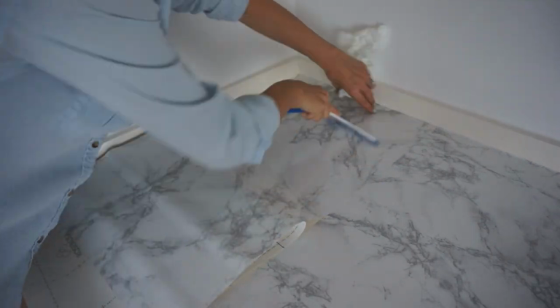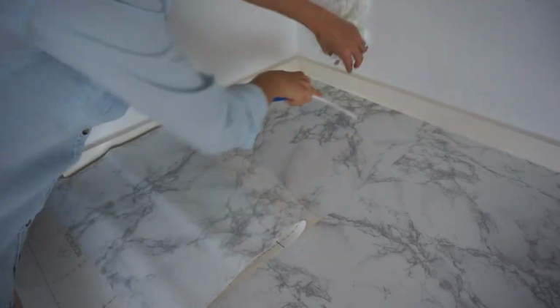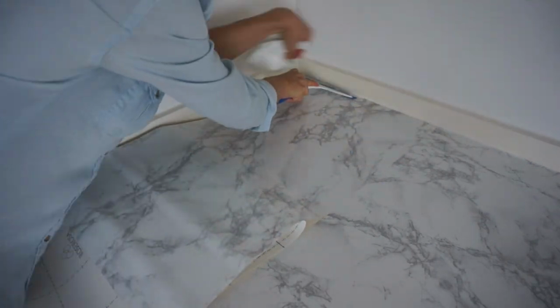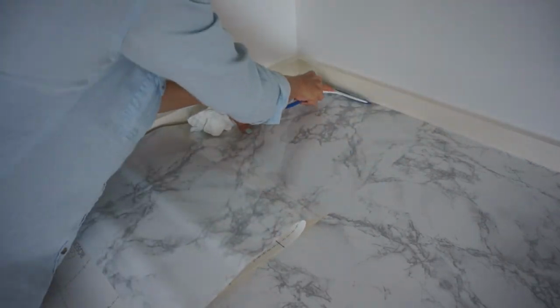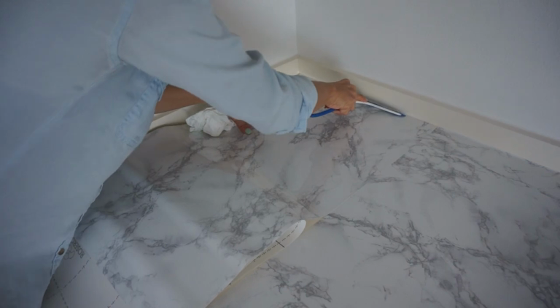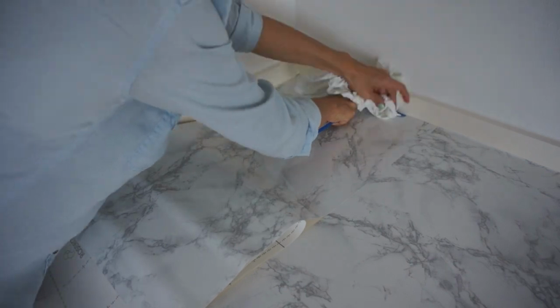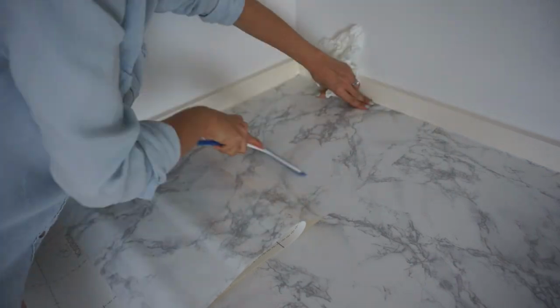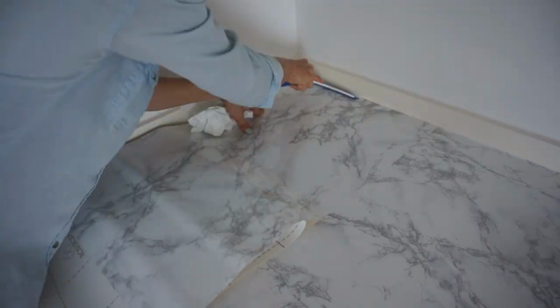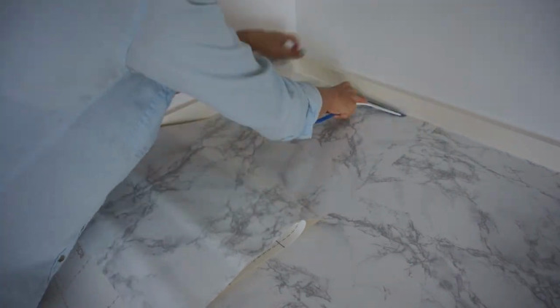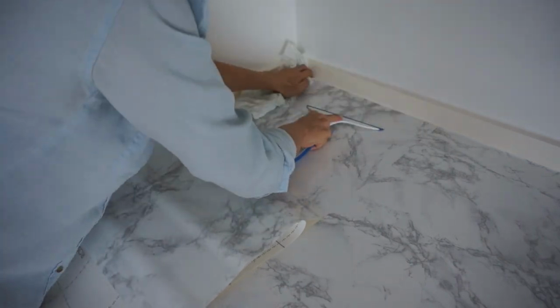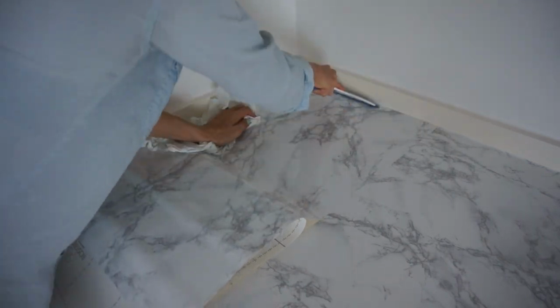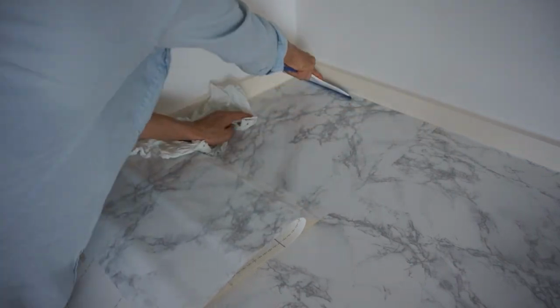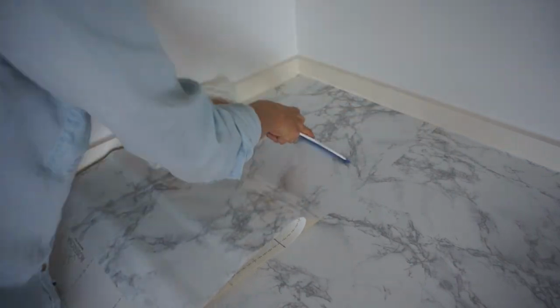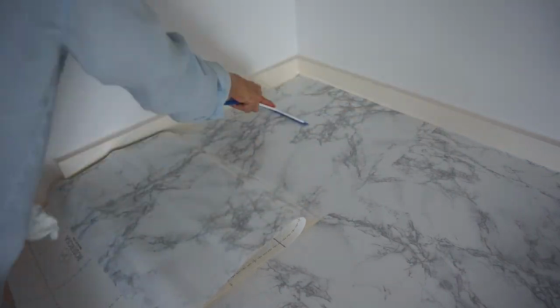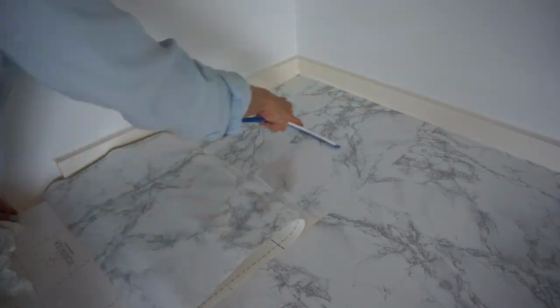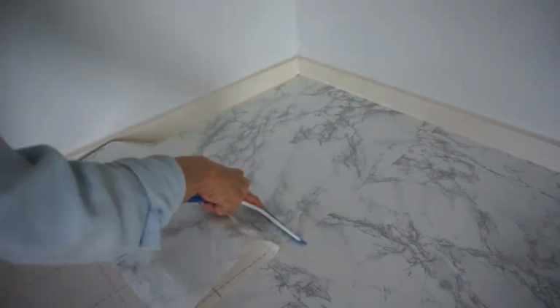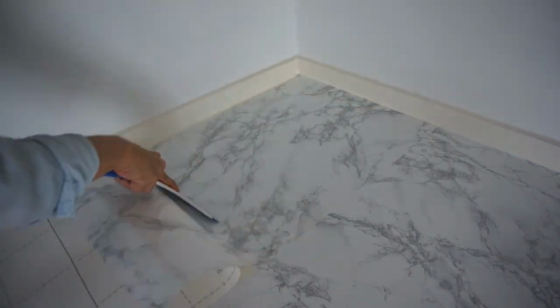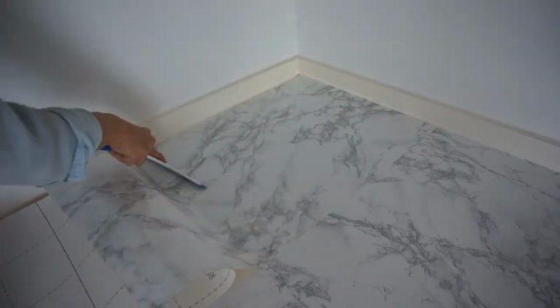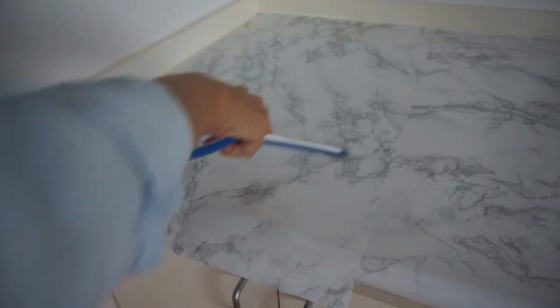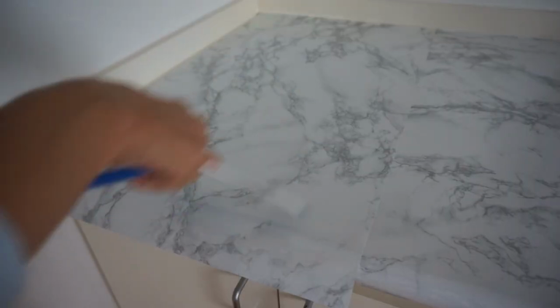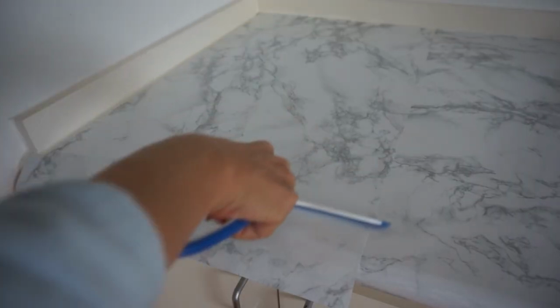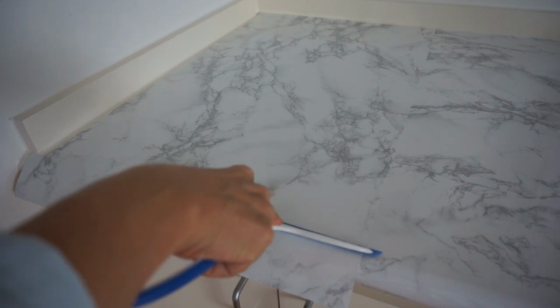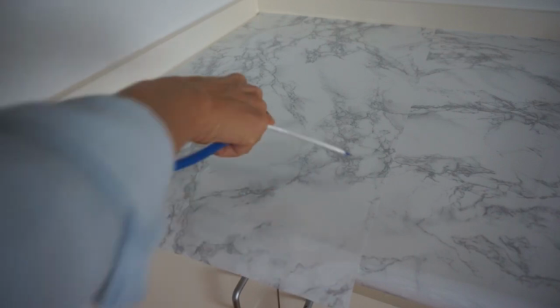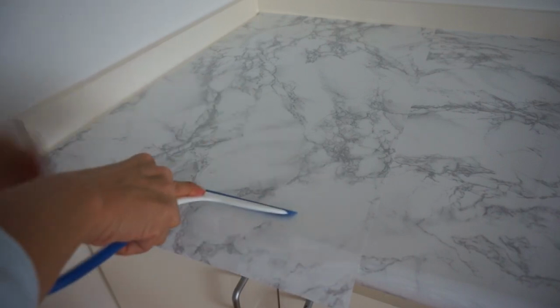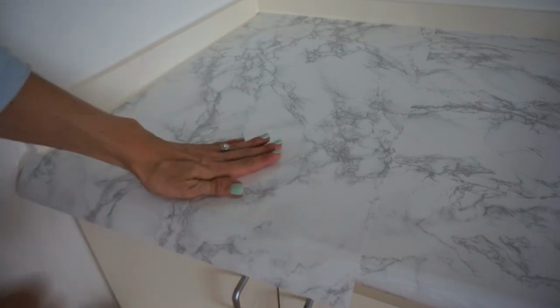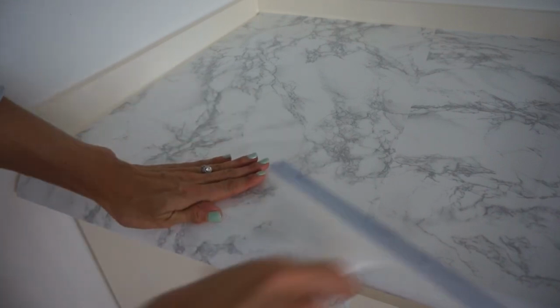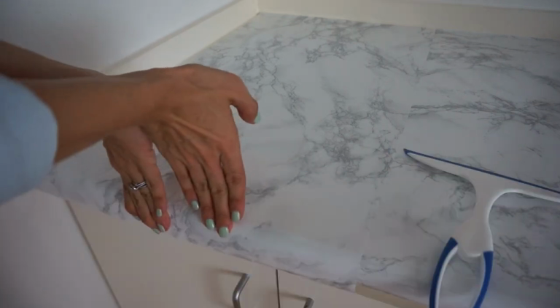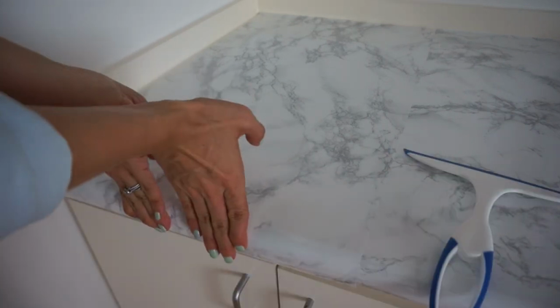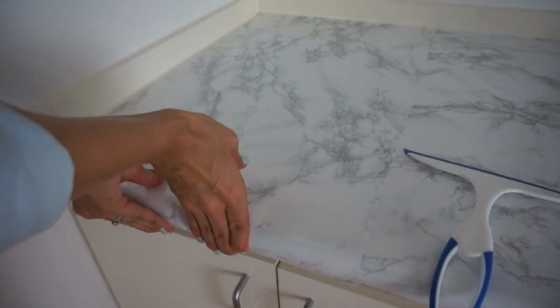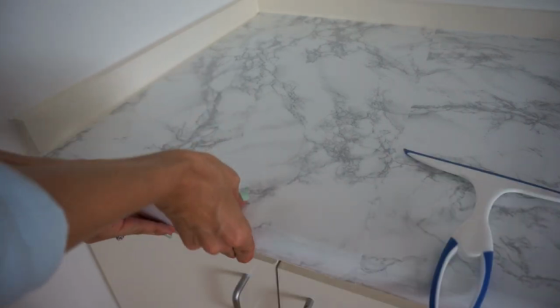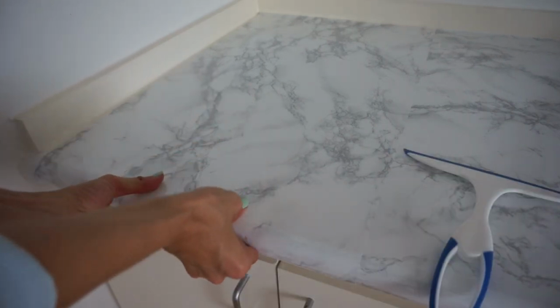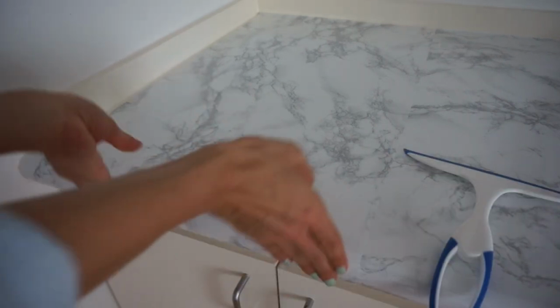Now squeegee all of that Windex out. This is super, super important because if you don't get the Windex out, it's not gonna dry how you want it — and ain't nobody got time for that.